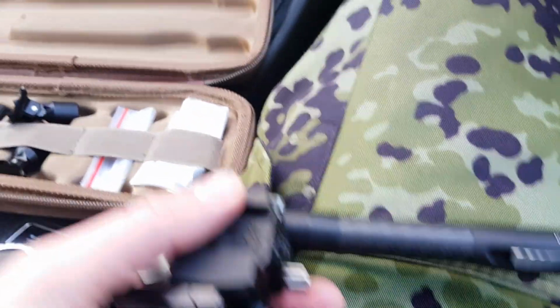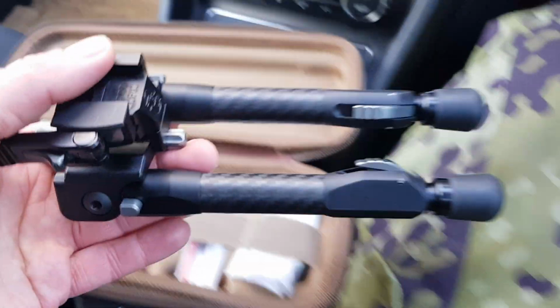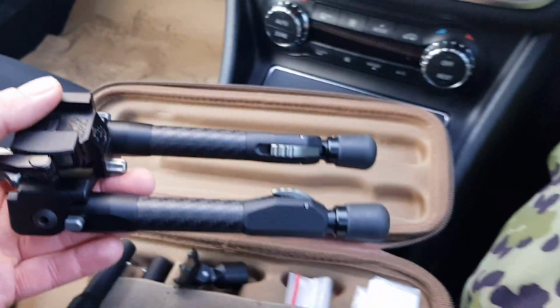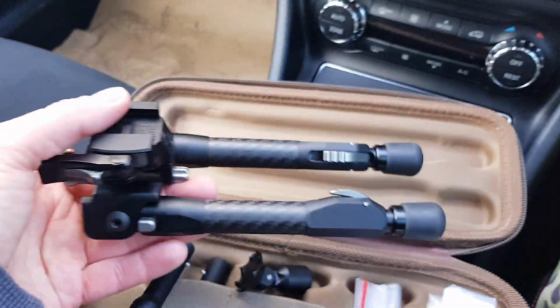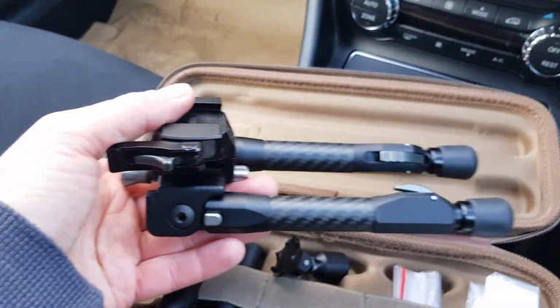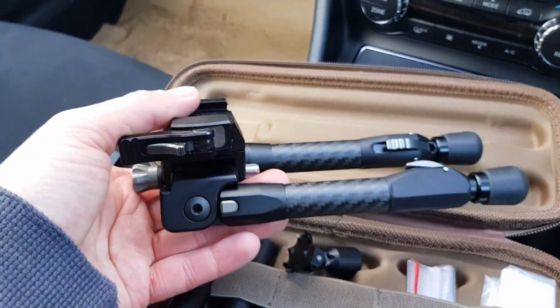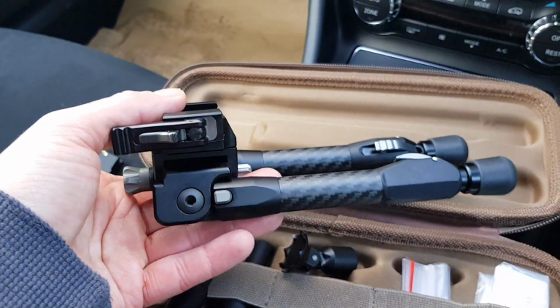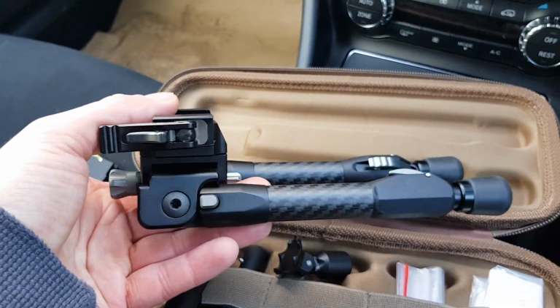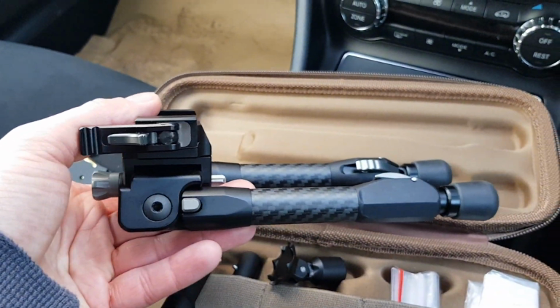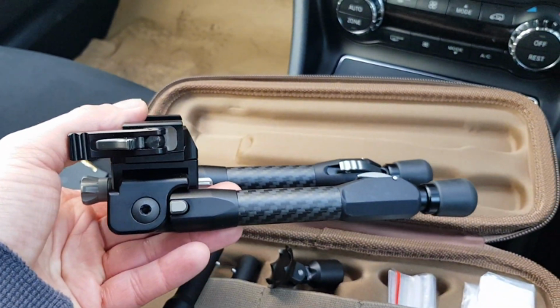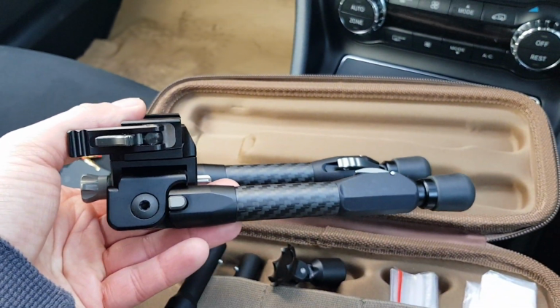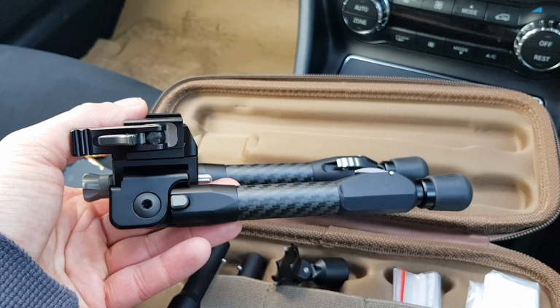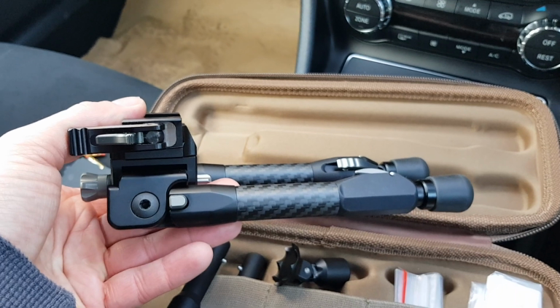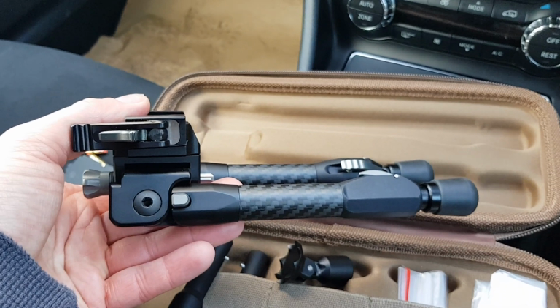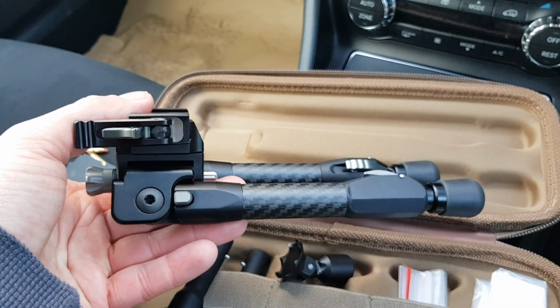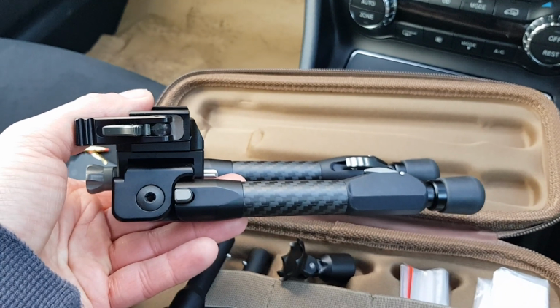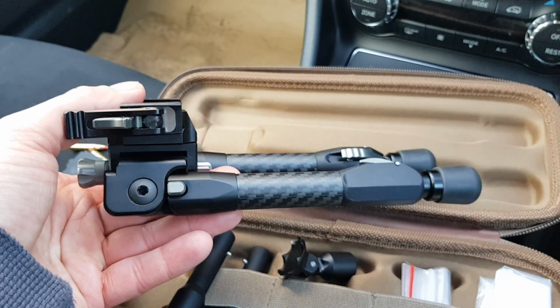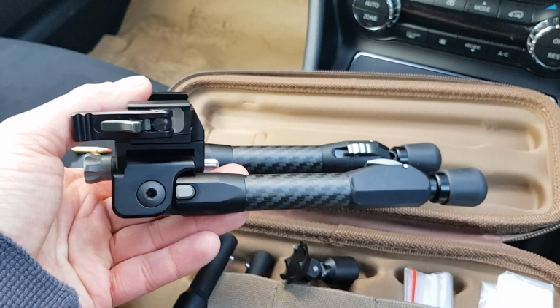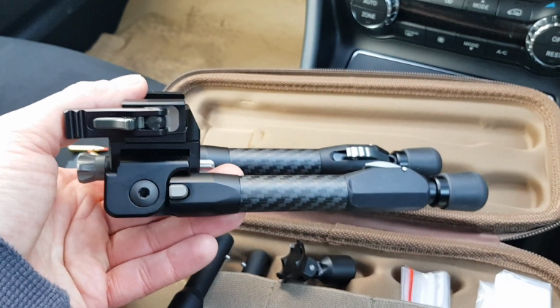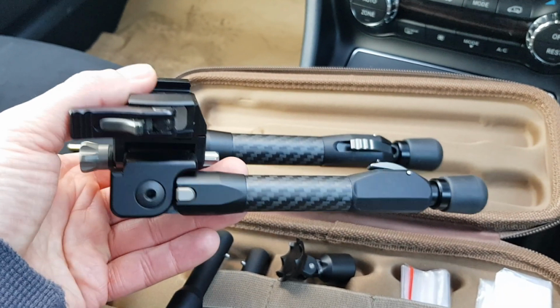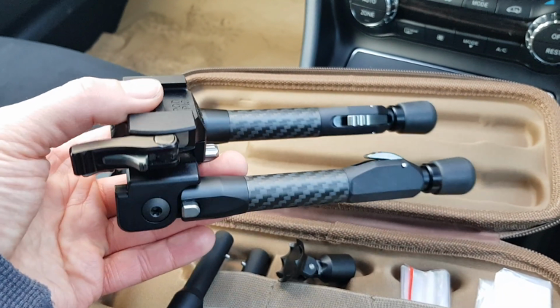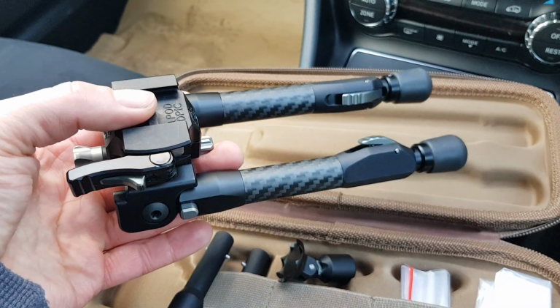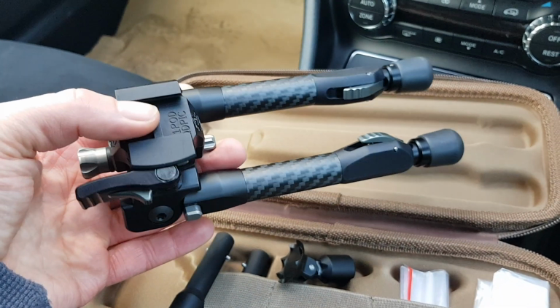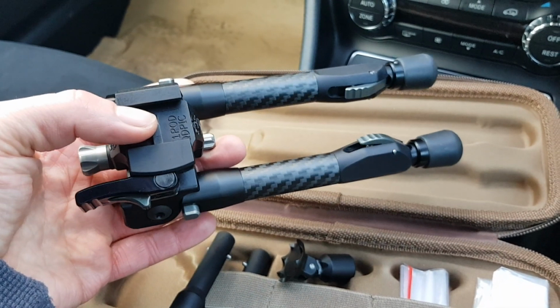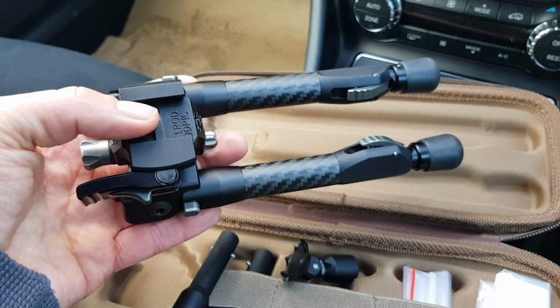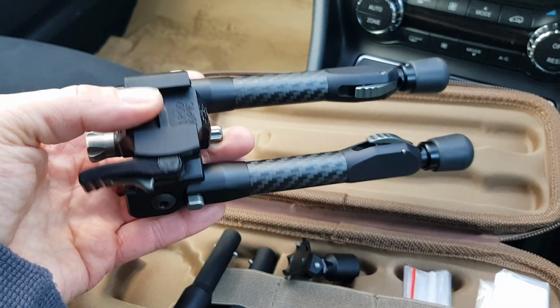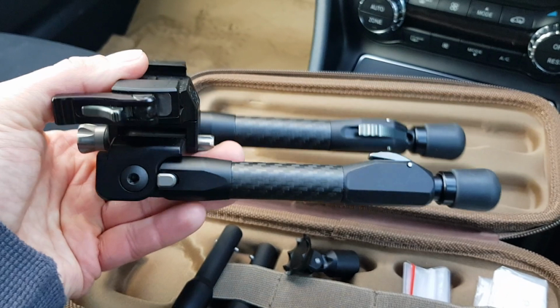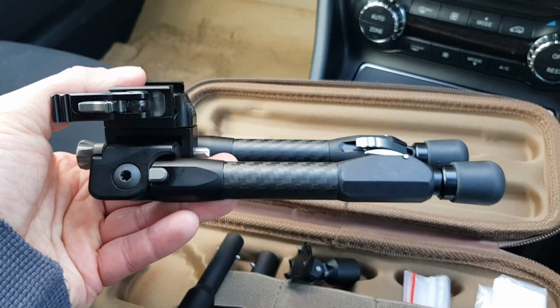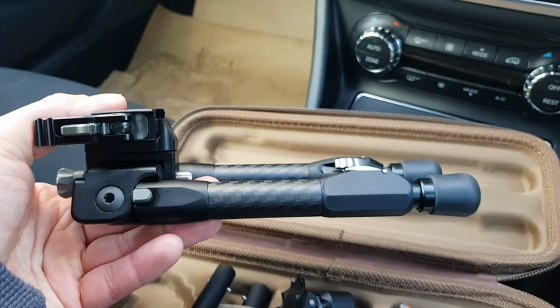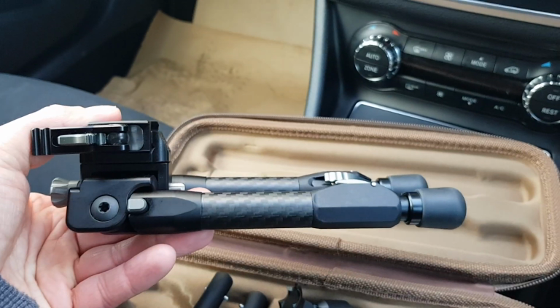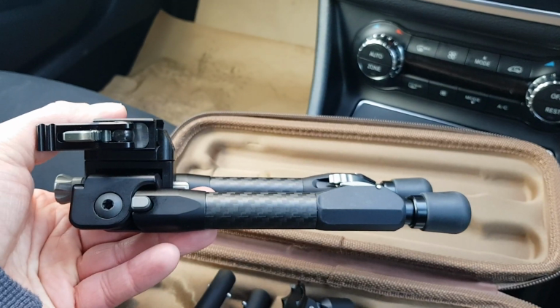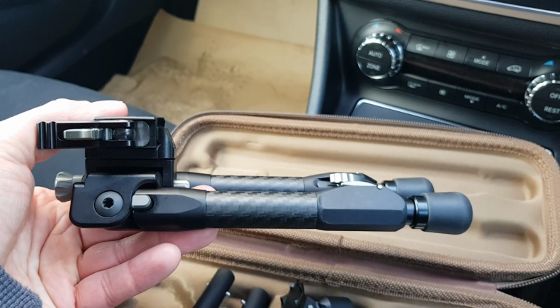So there you go — that is the Tier One Tactical Carbon Fiber bipod, and proudly made in England.